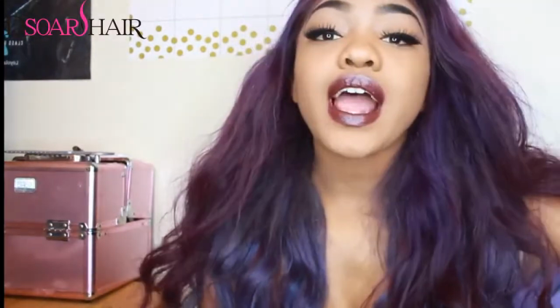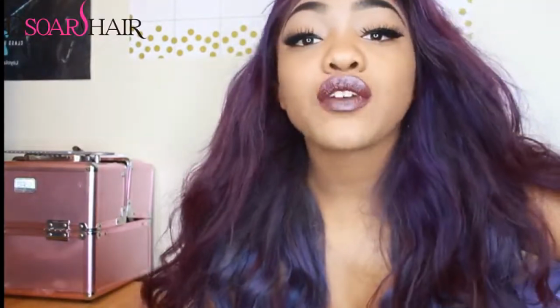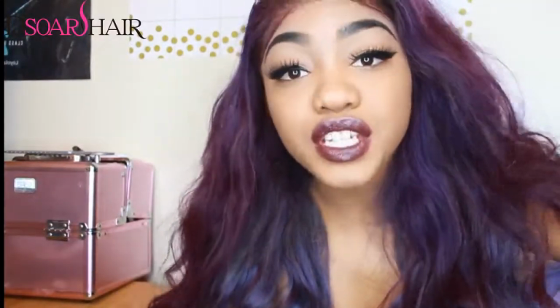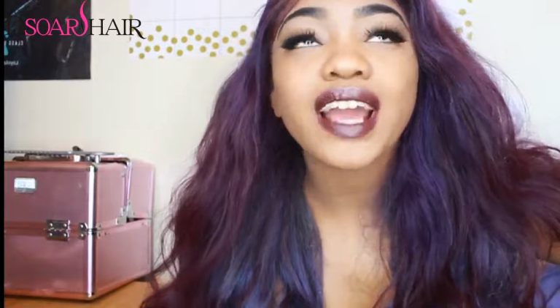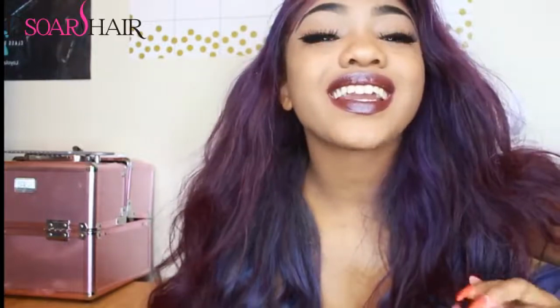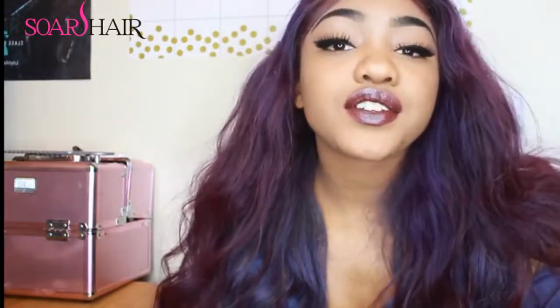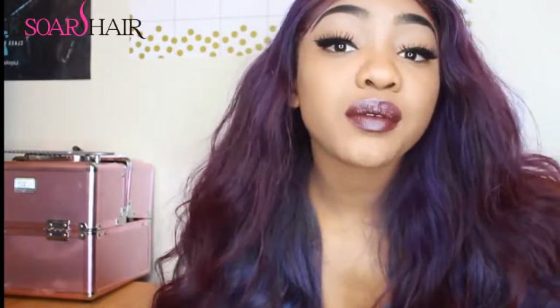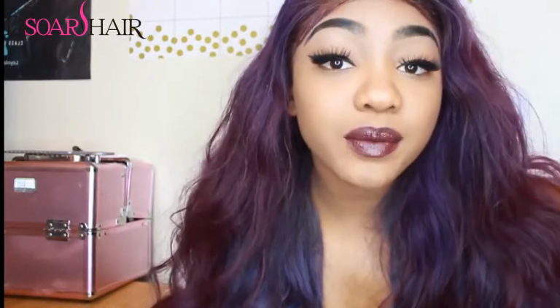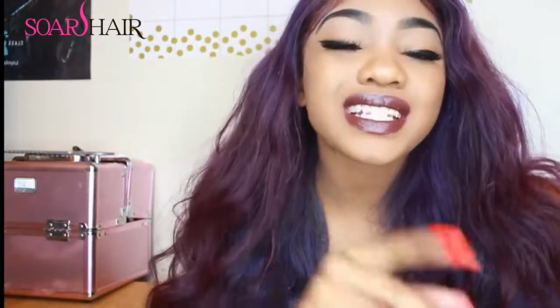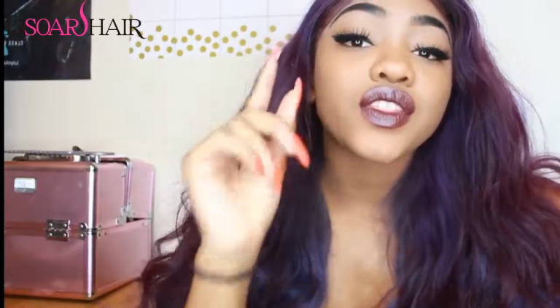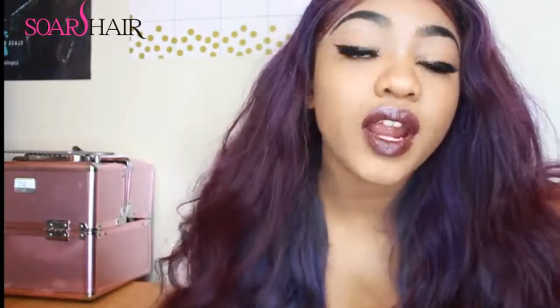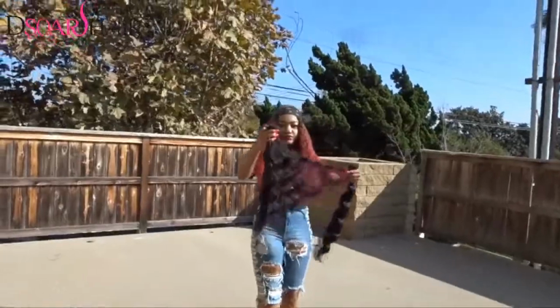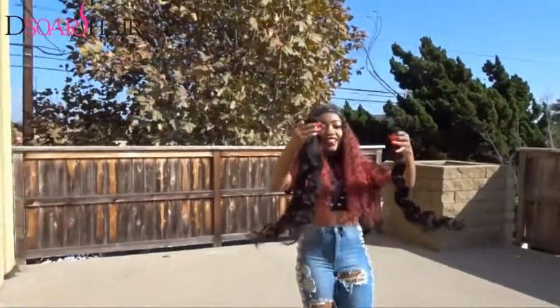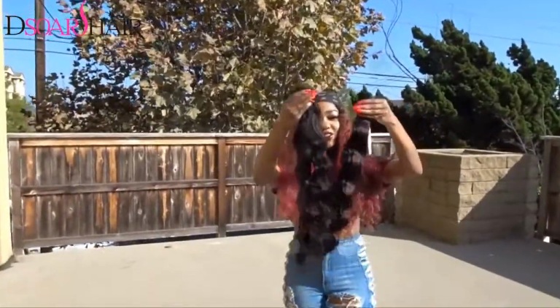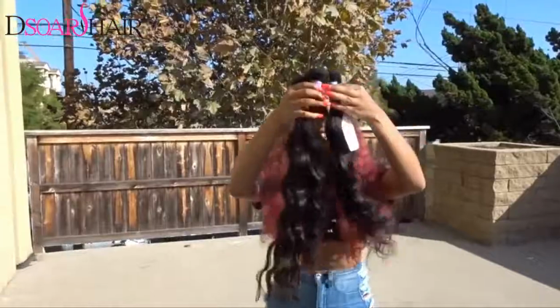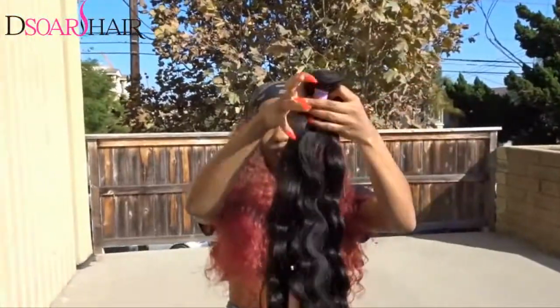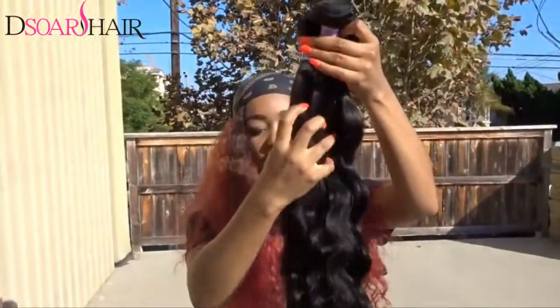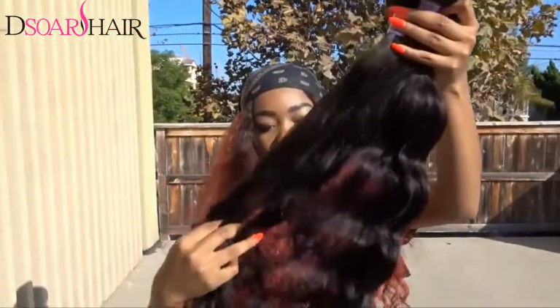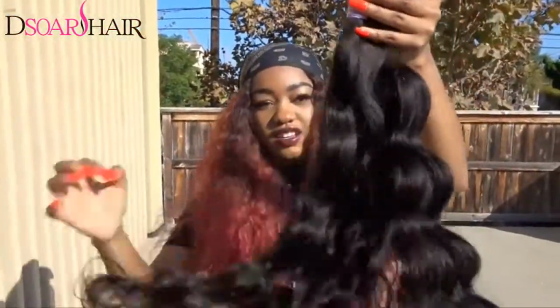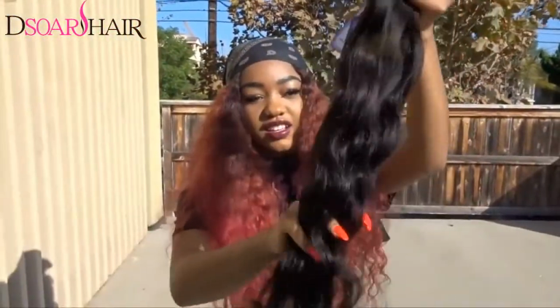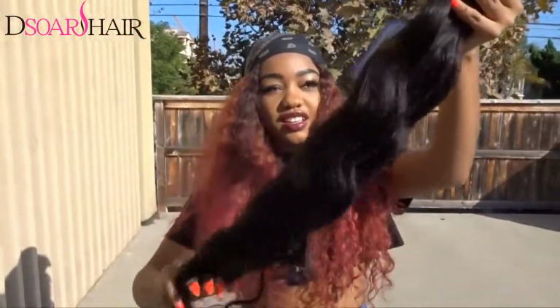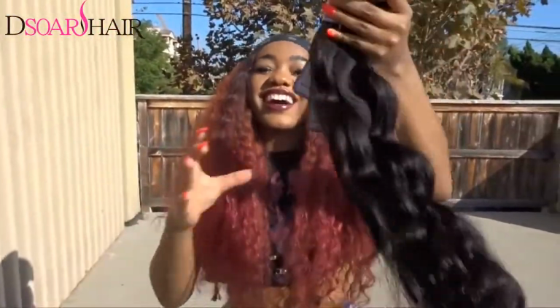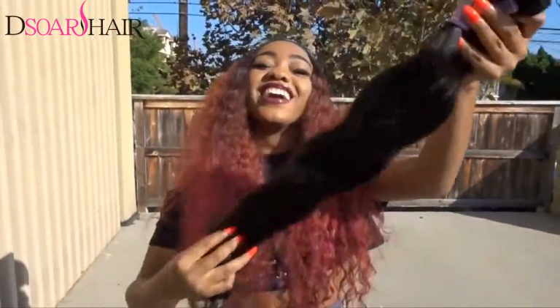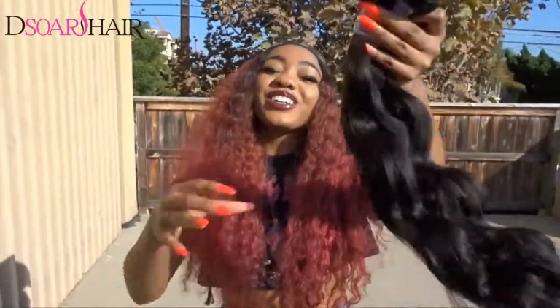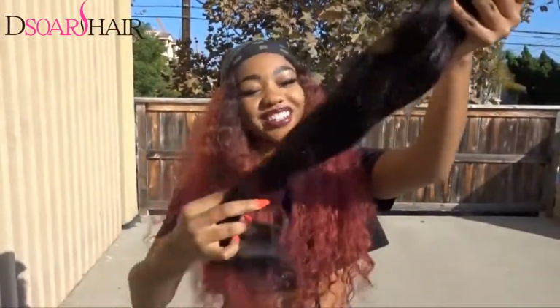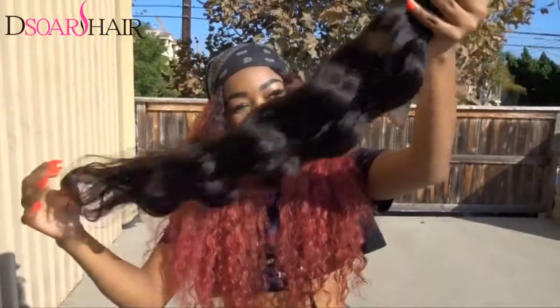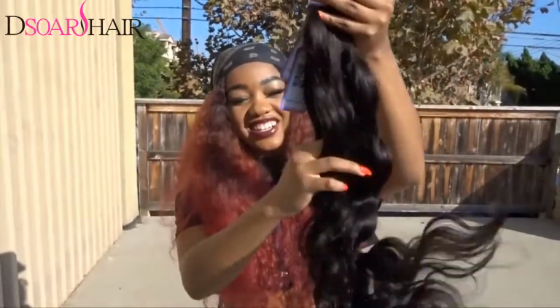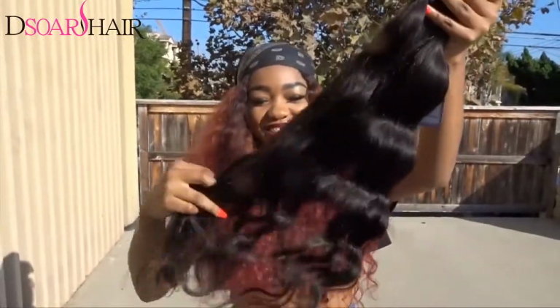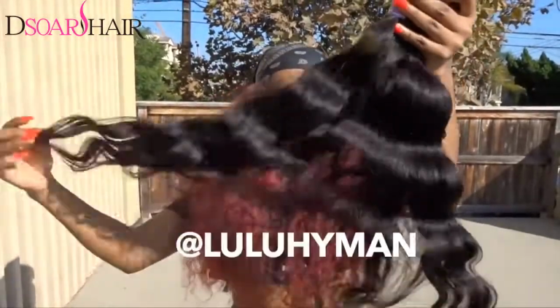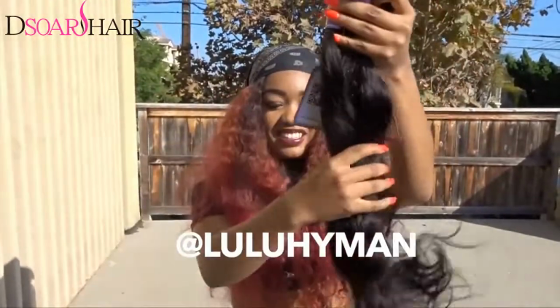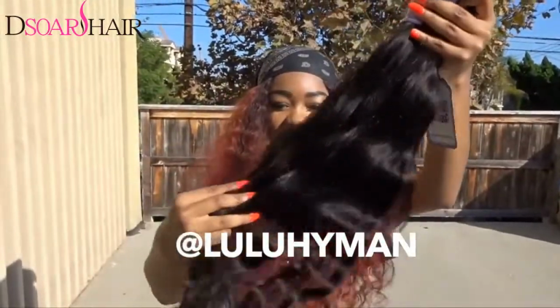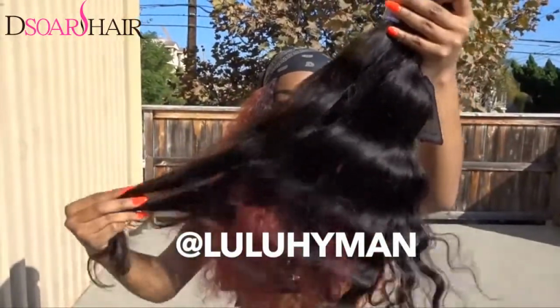This hair actually comes from D Store. I didn't get a chance to film the unboxing part except for this part. For the hair dyeing, who's doing the dyeing? Love Lulu — yes, I got you at Lulu Hyman, honey.